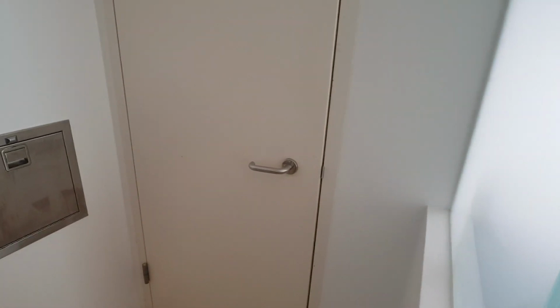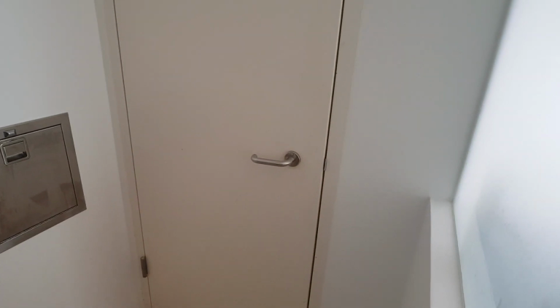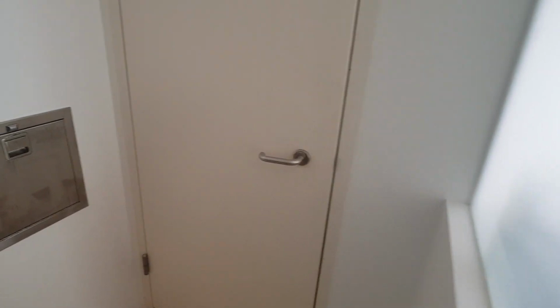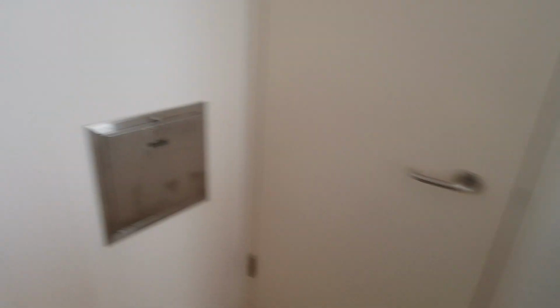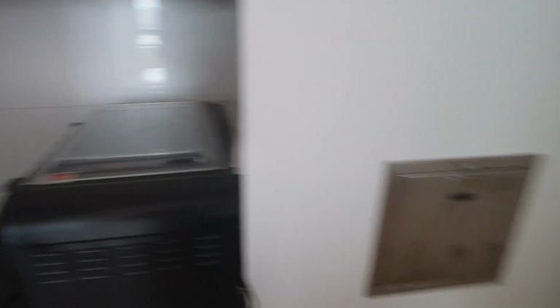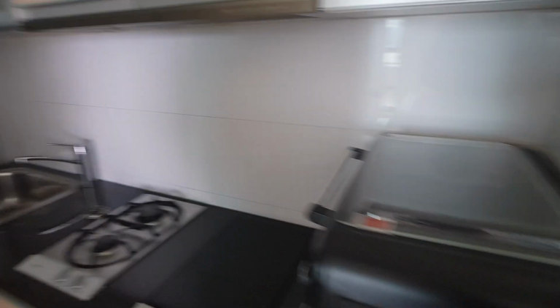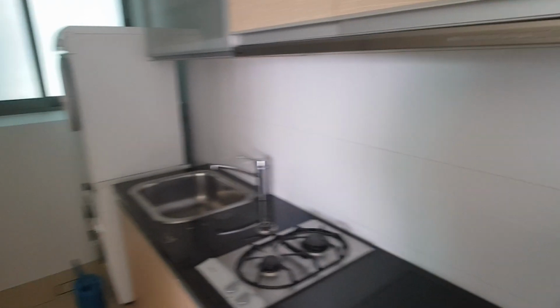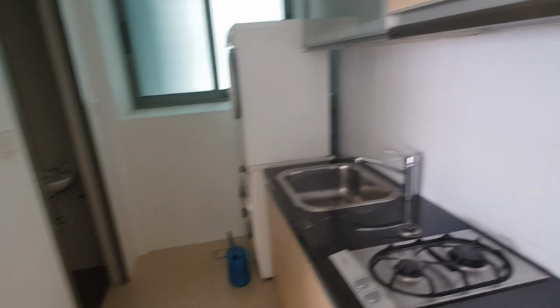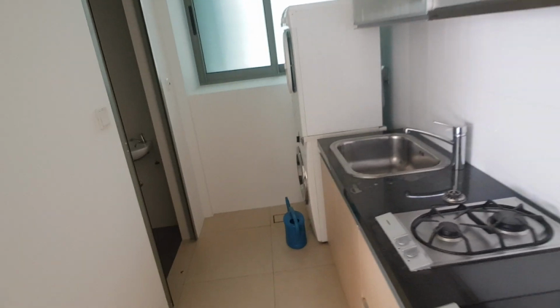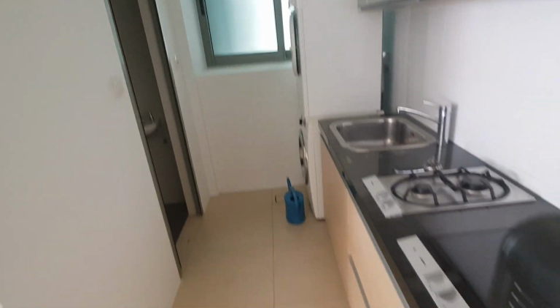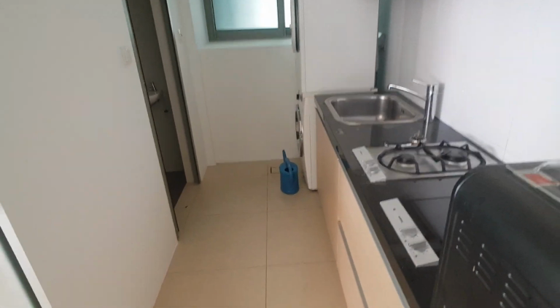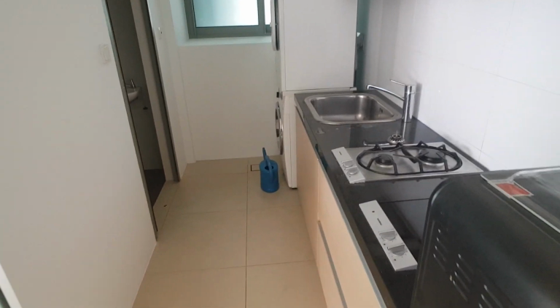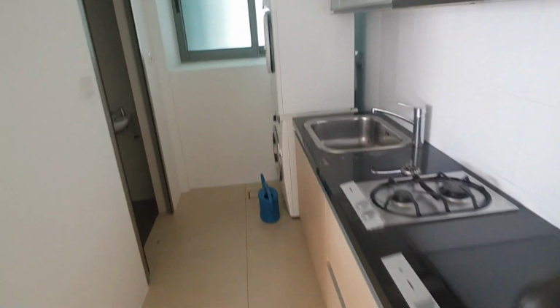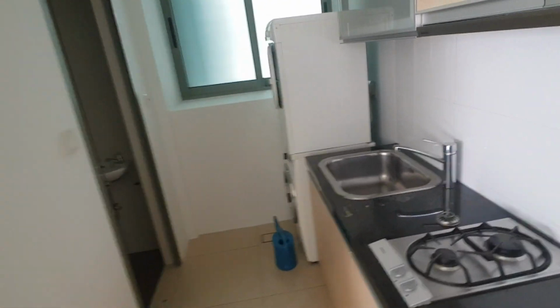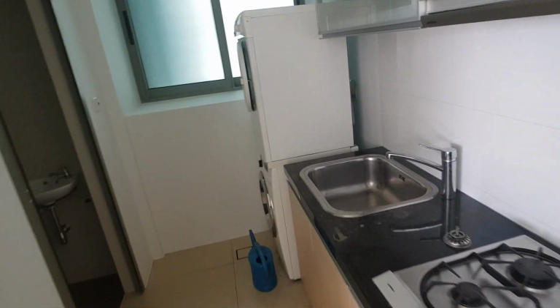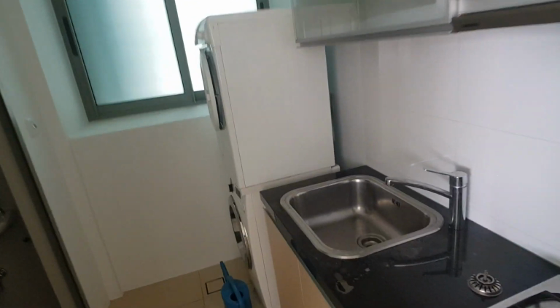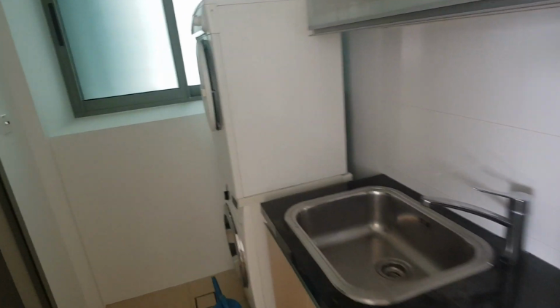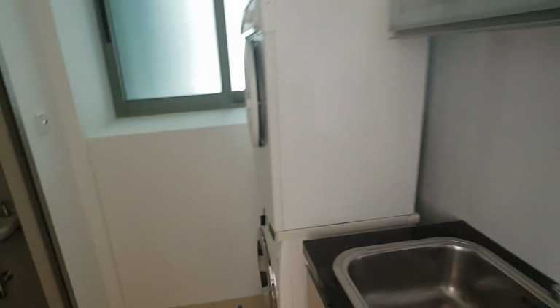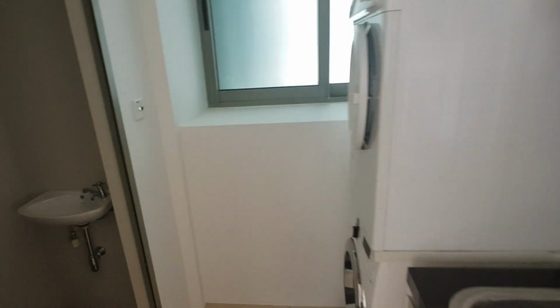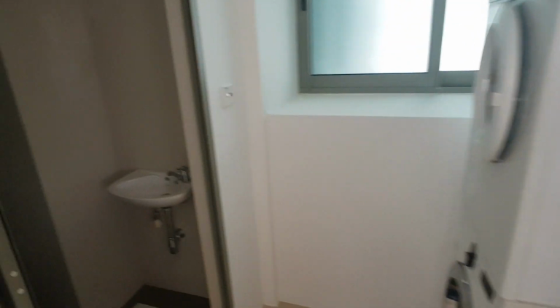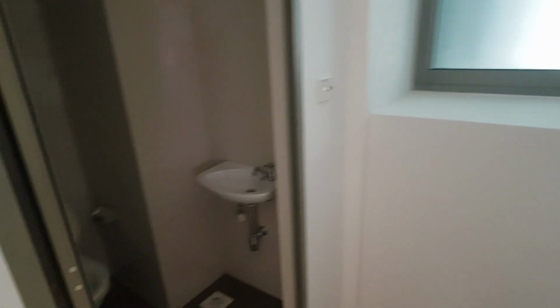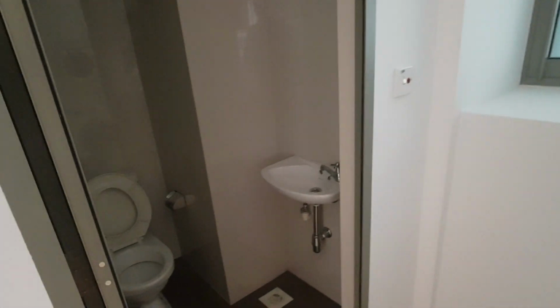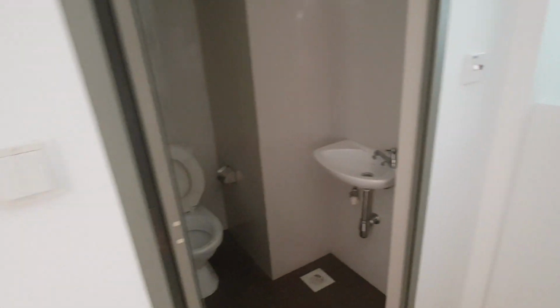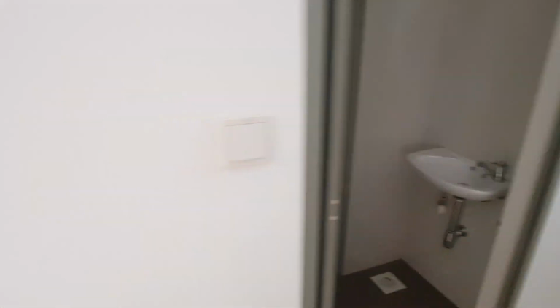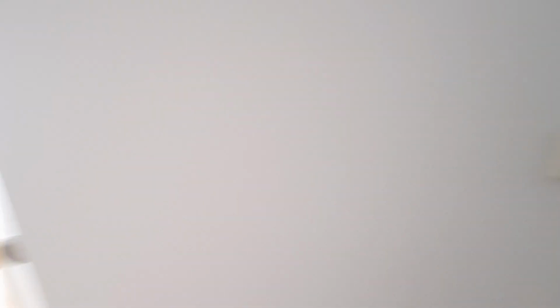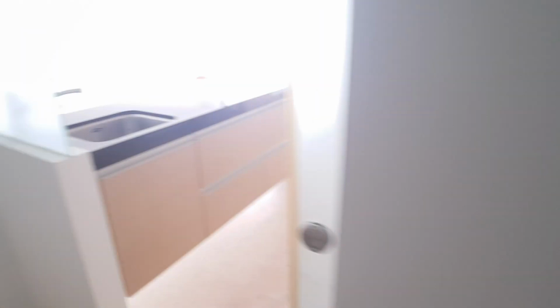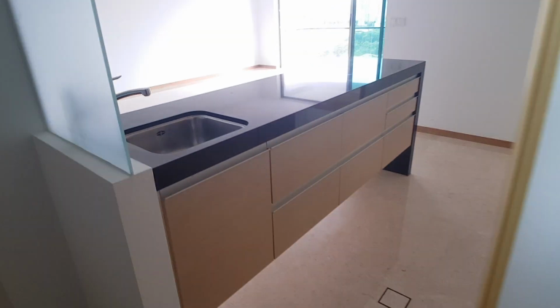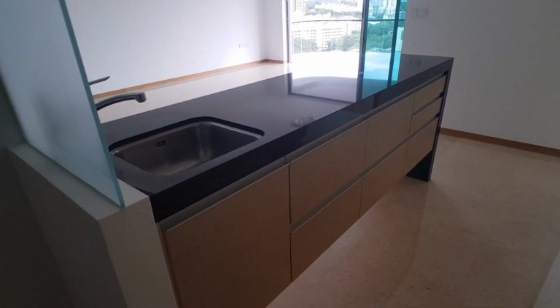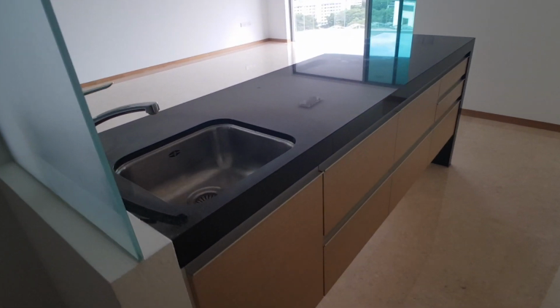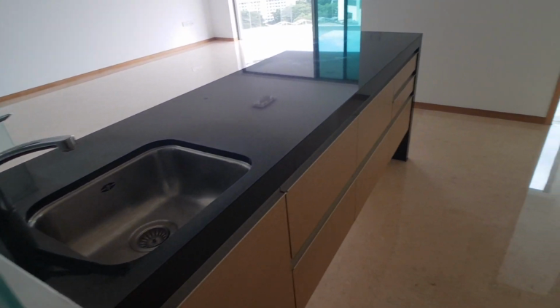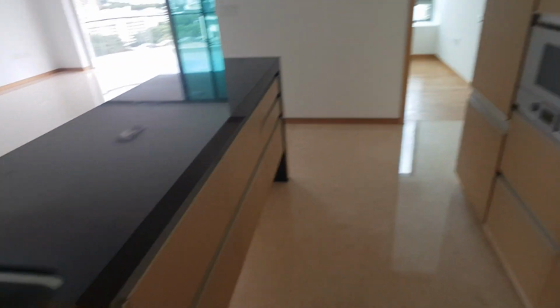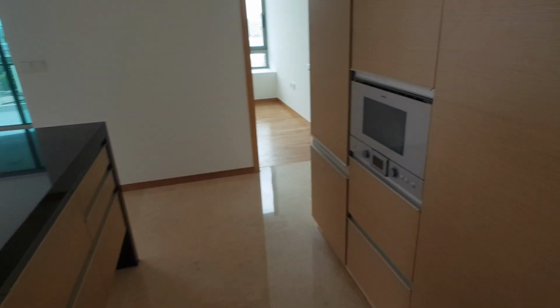We have got a bomb shelter used as storage, and right off the kitchen we have the dryer, washer, and also a helper's bathroom. Look at the amount of cabinet space.